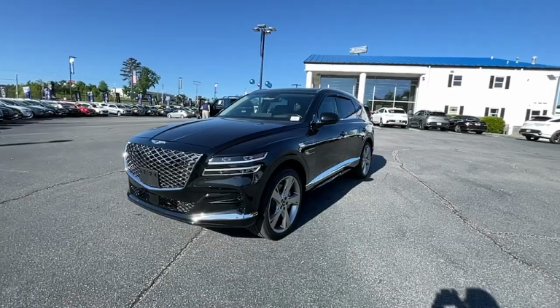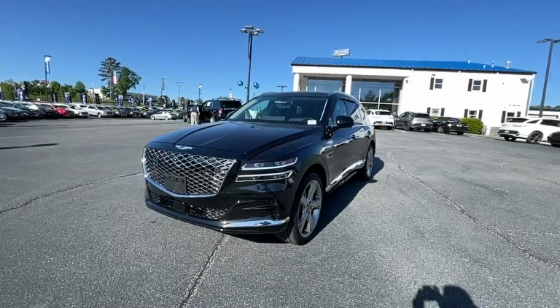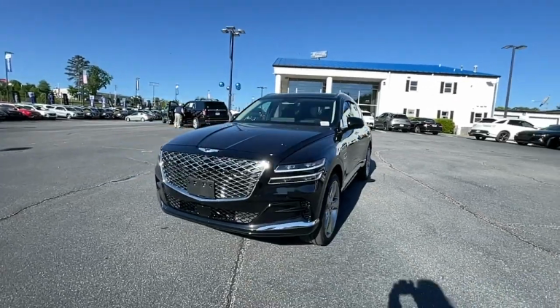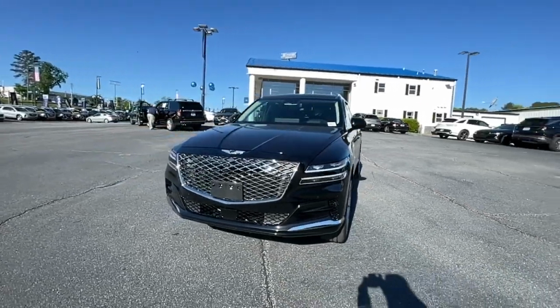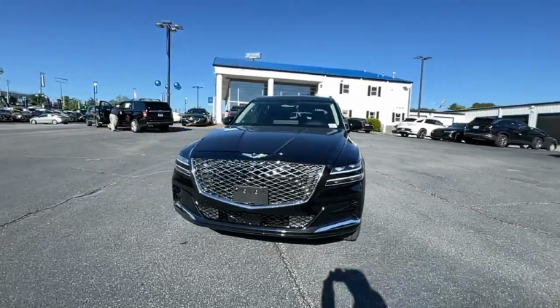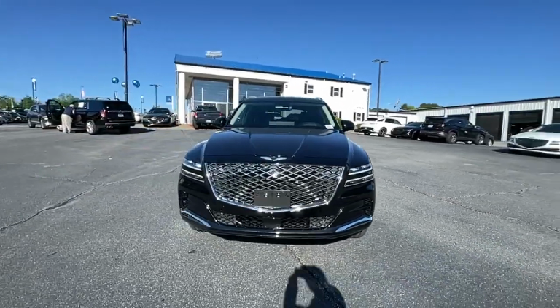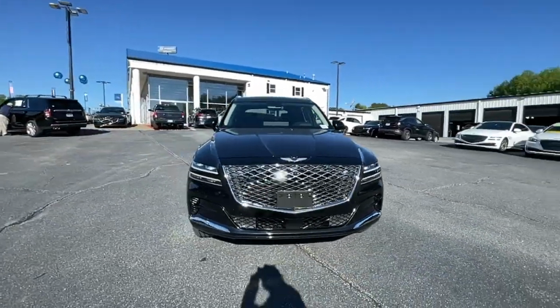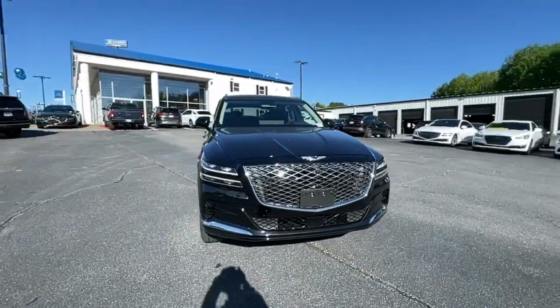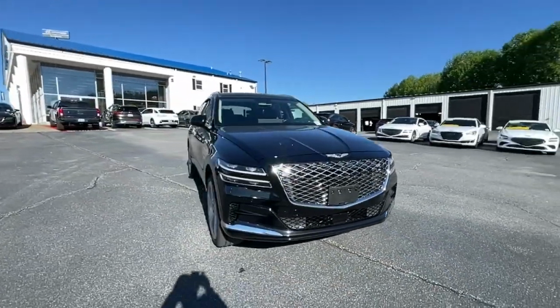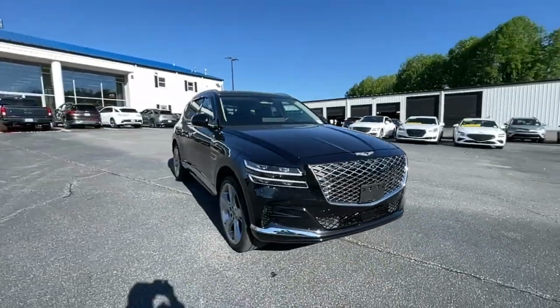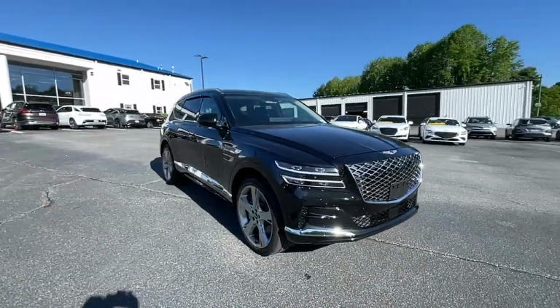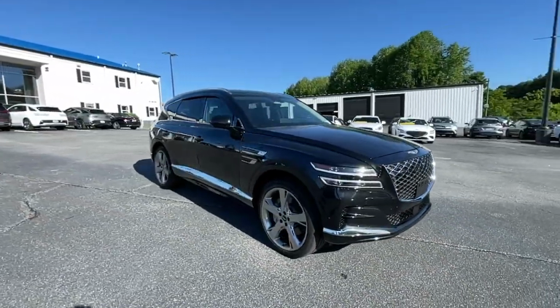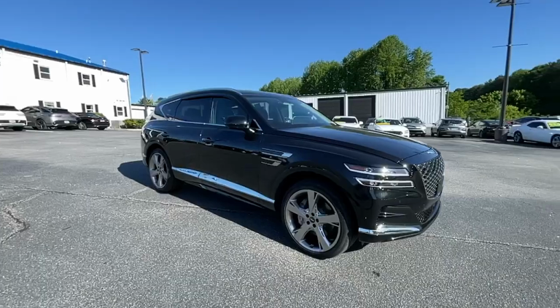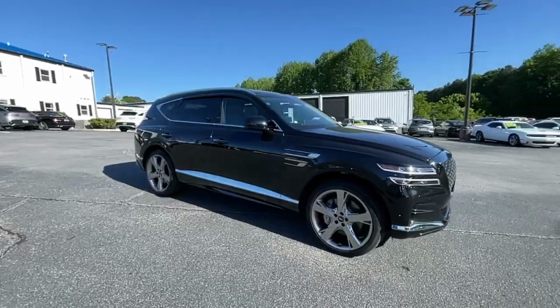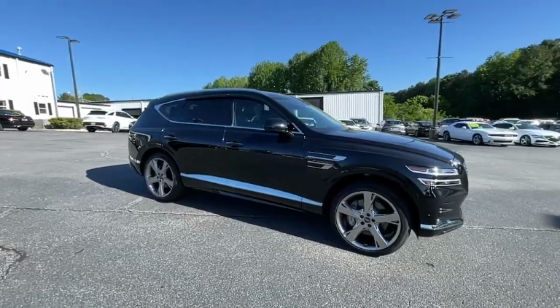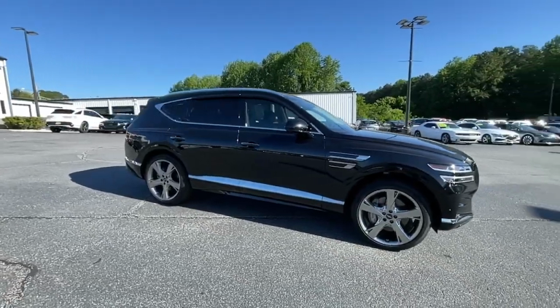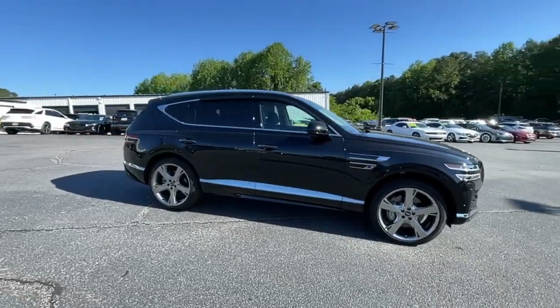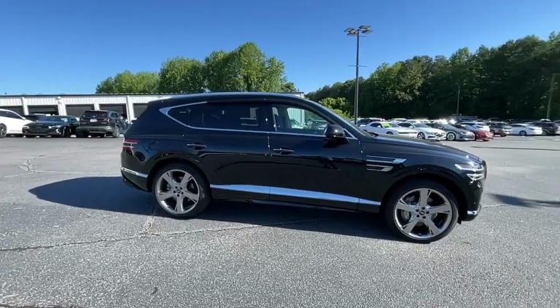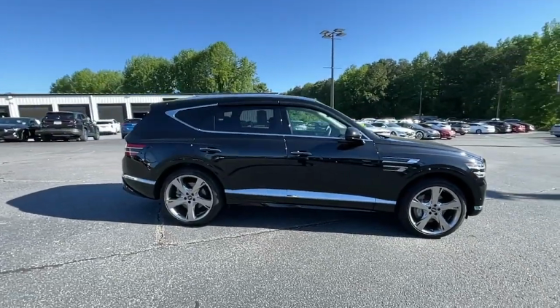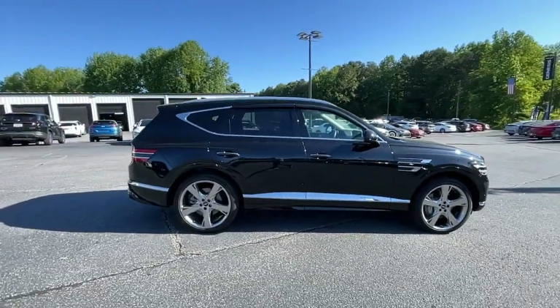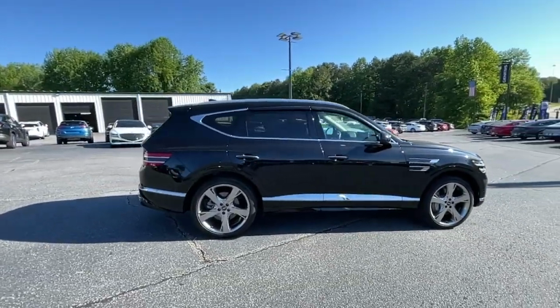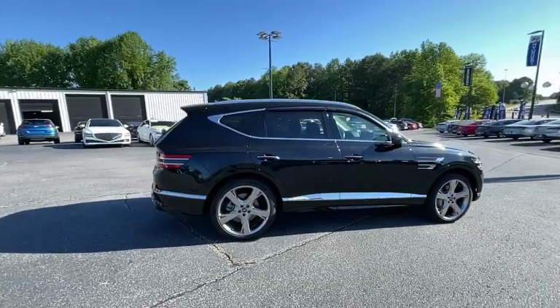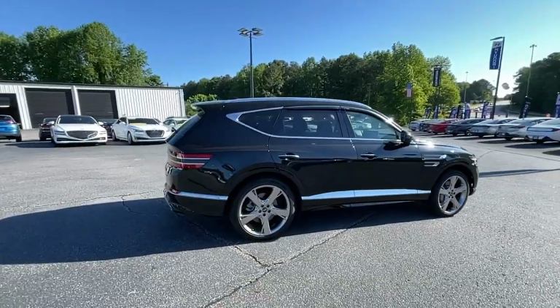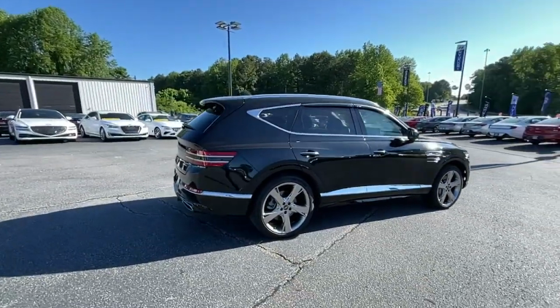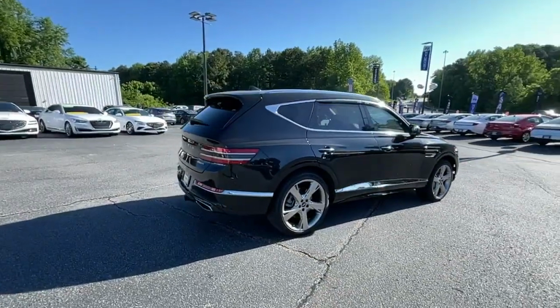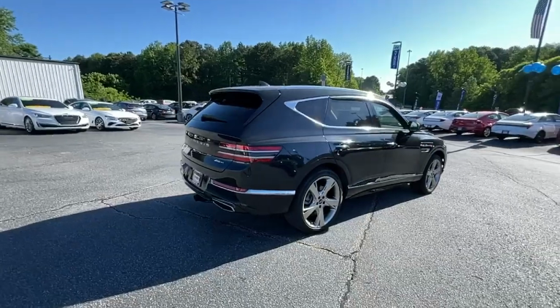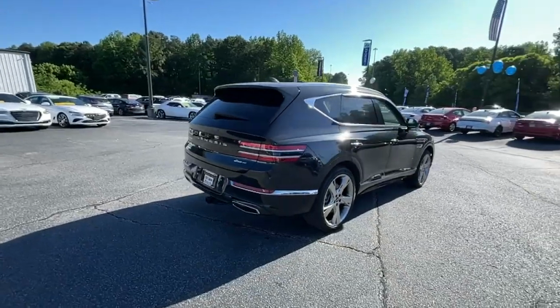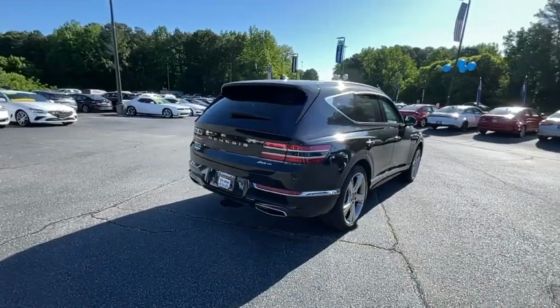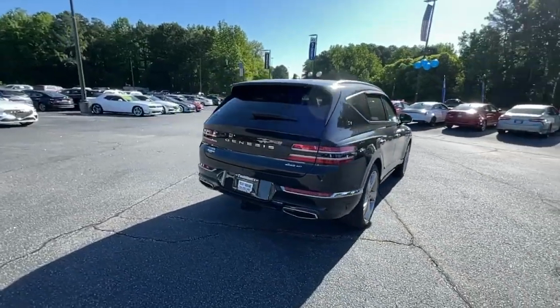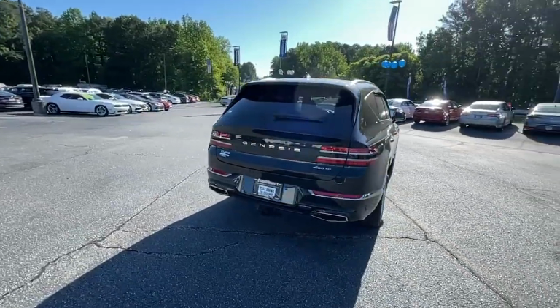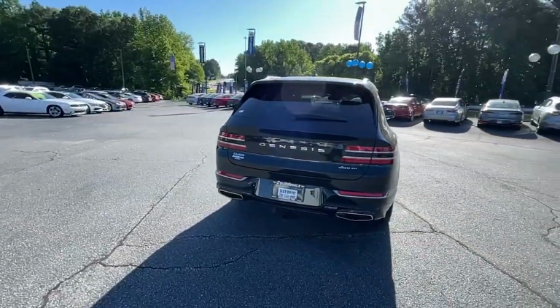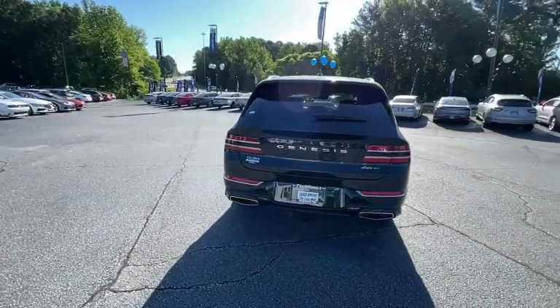Introducing the 2022 Genesis GV80. With less than 15,000 miles on the odometer, this vehicle provides excellent value. Here's an athletic performer with modern panache.